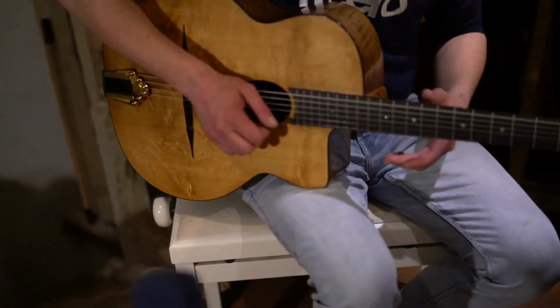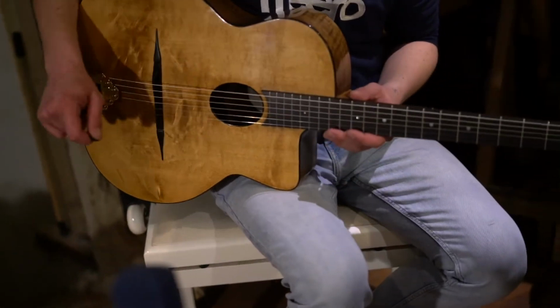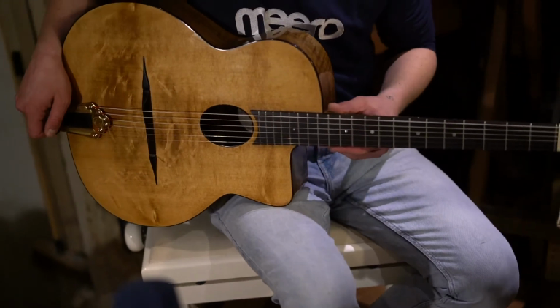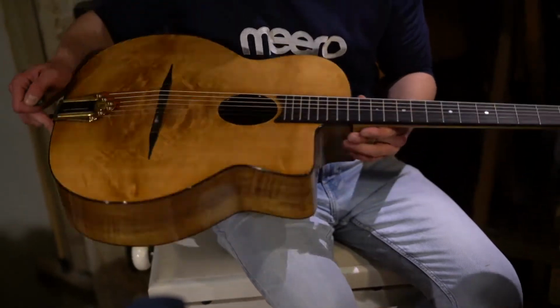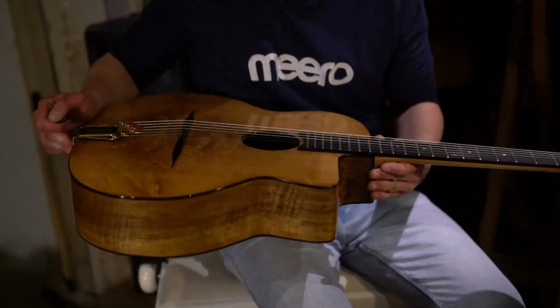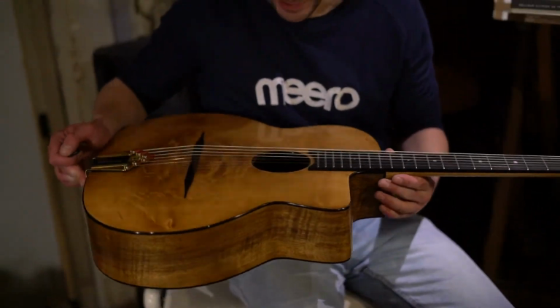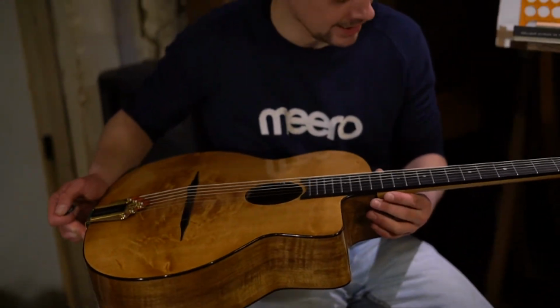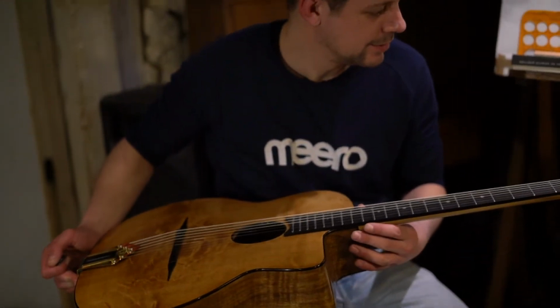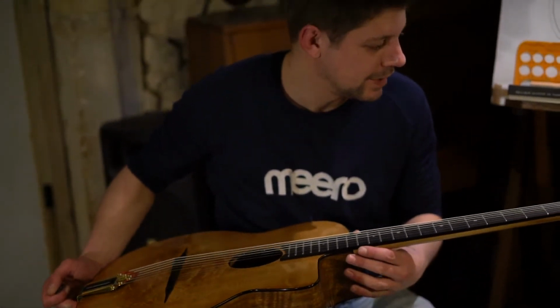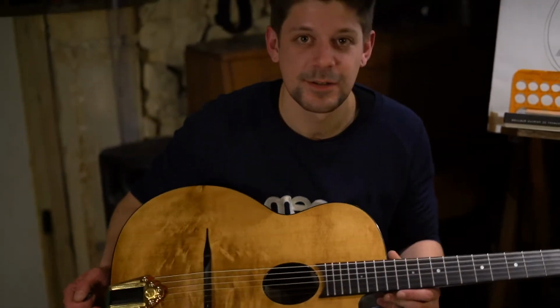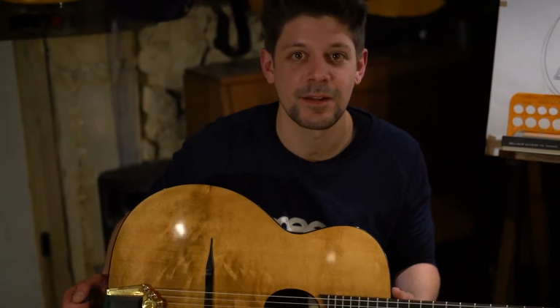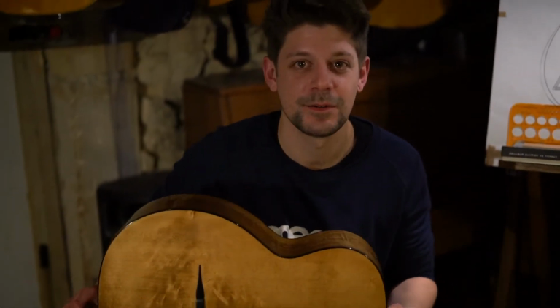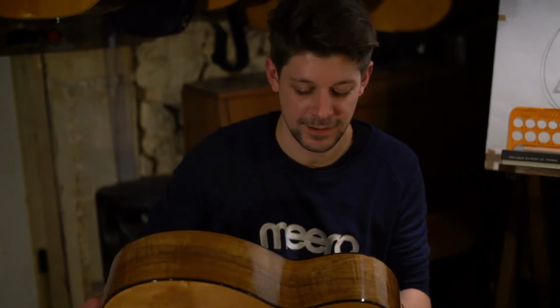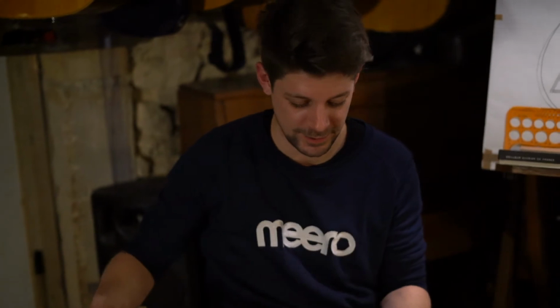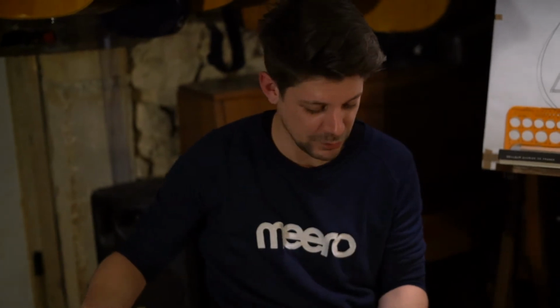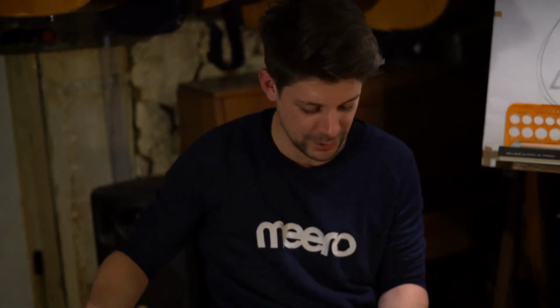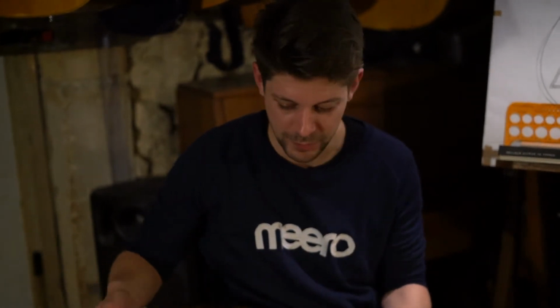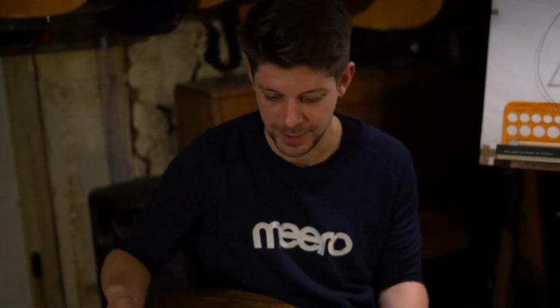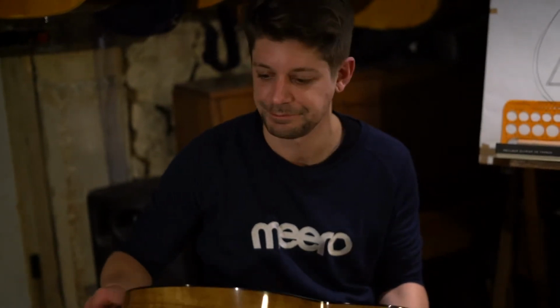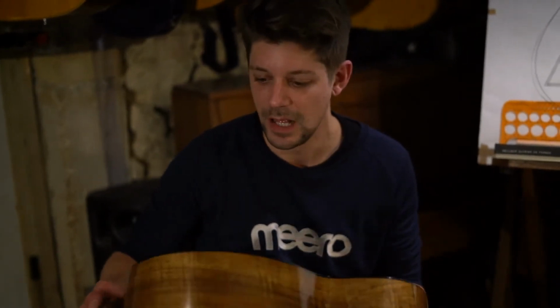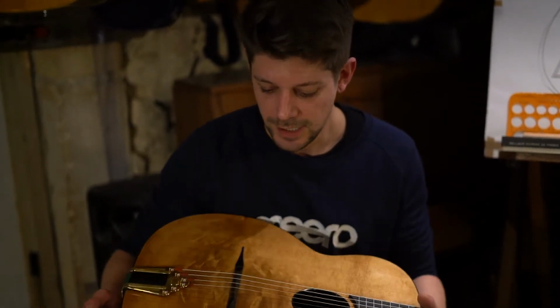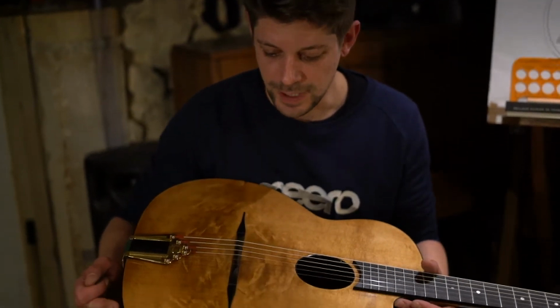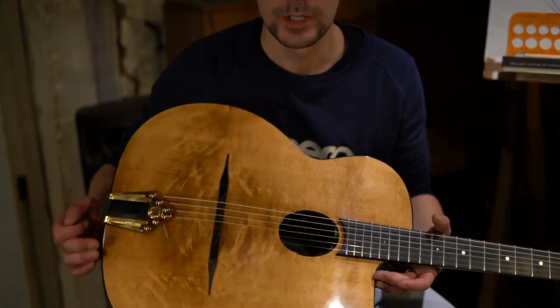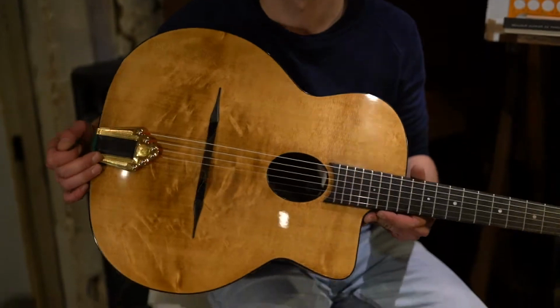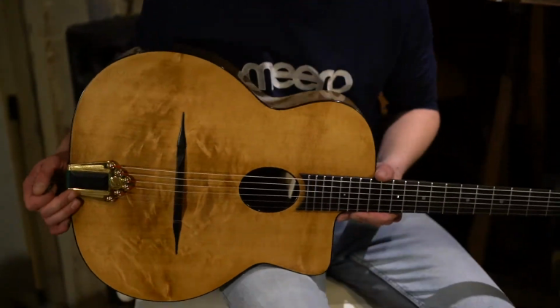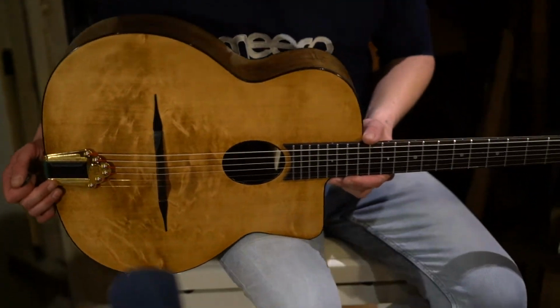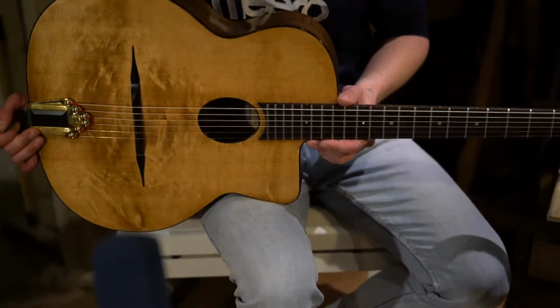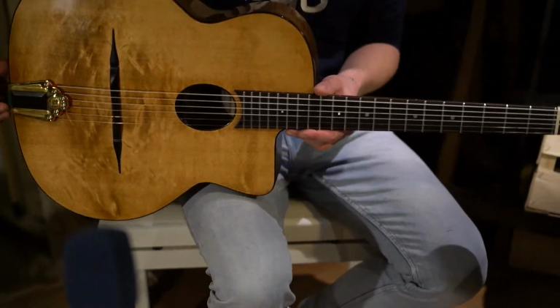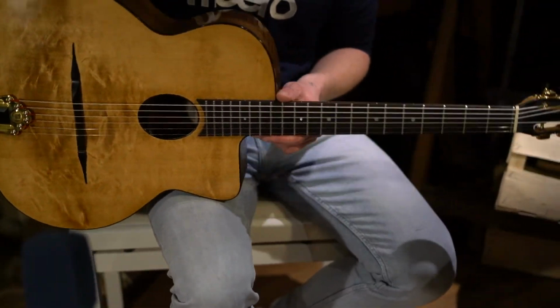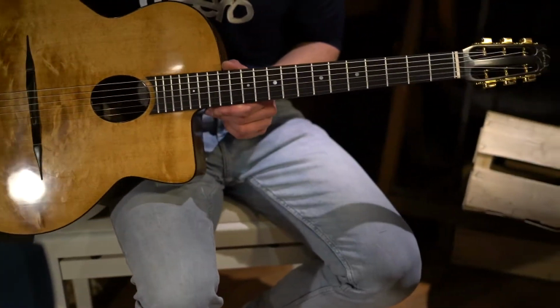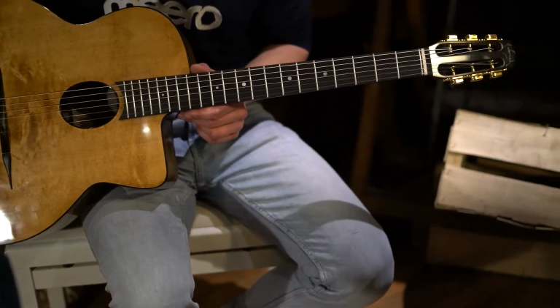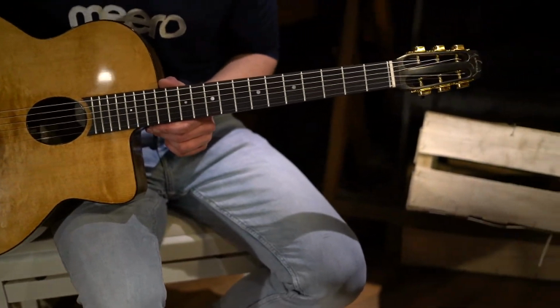This is the time so expected. I have this marvel of a guitar in my hands for a few hours now, by my friend Jordan who made me the pleasure to make this incredible instrument.